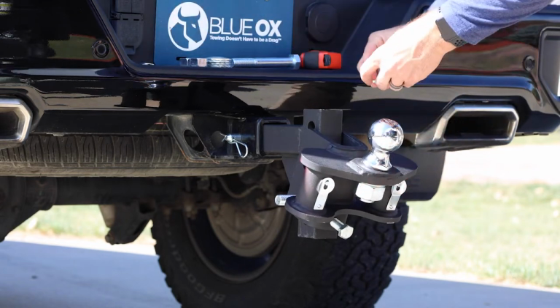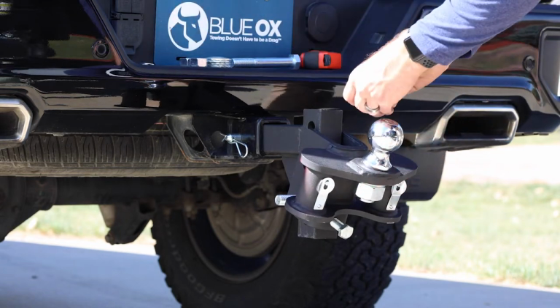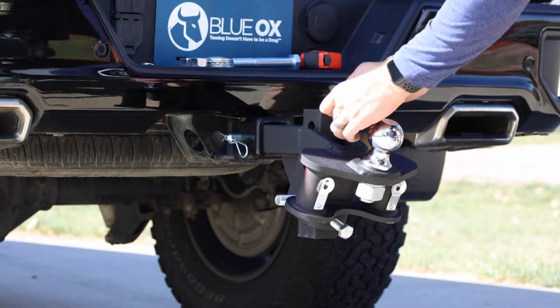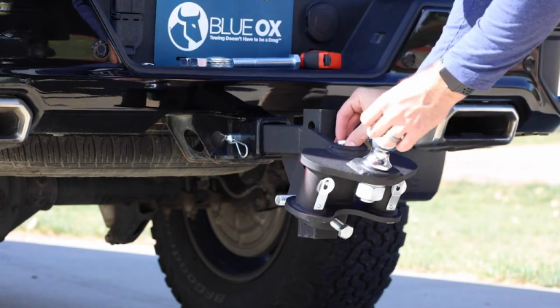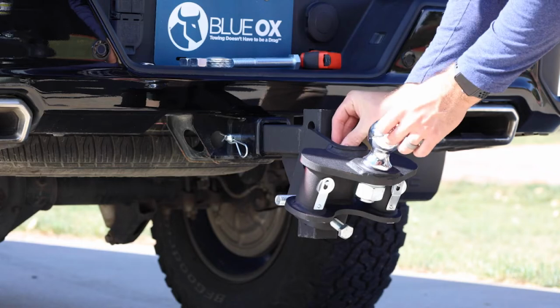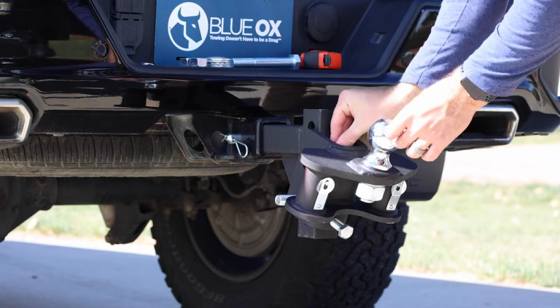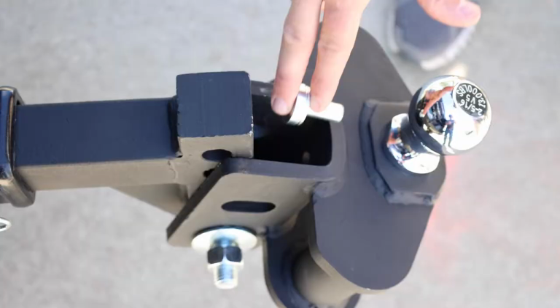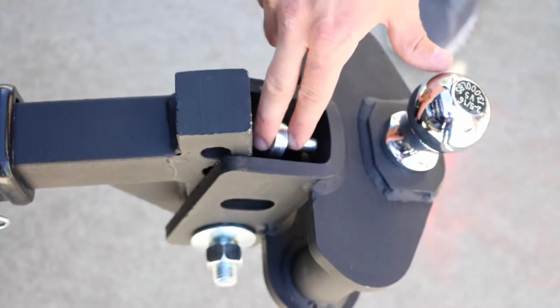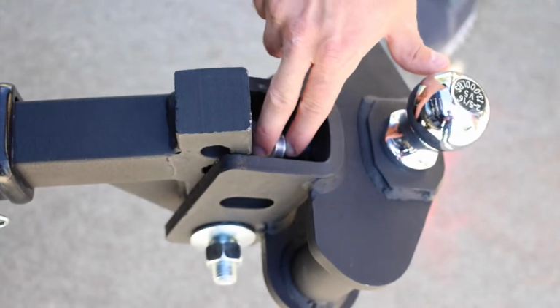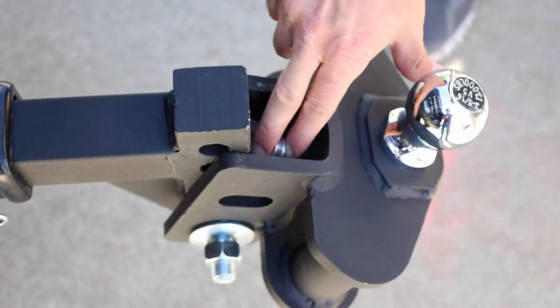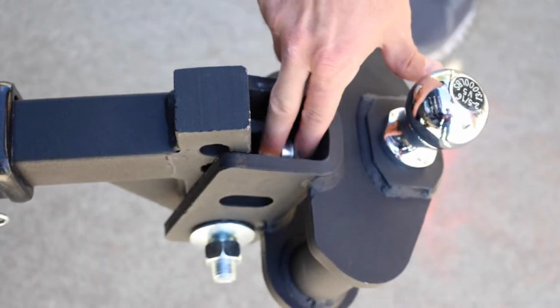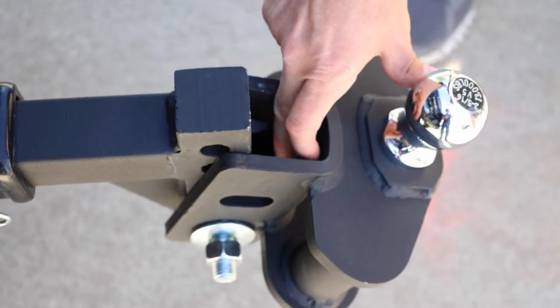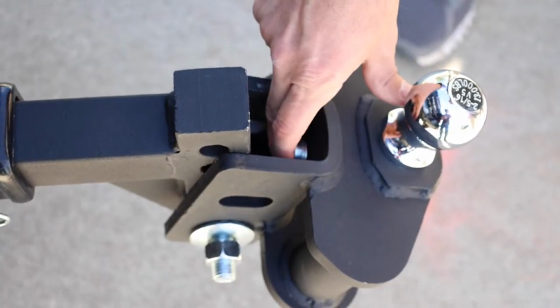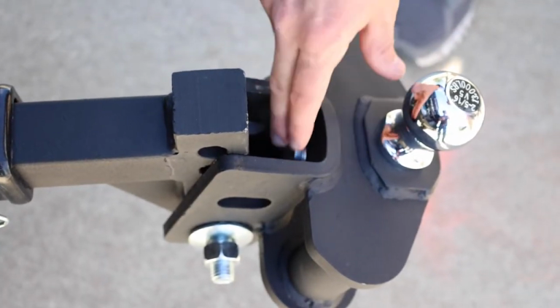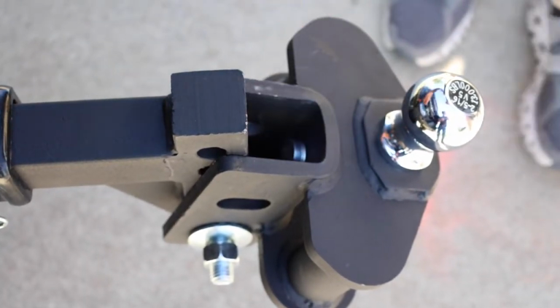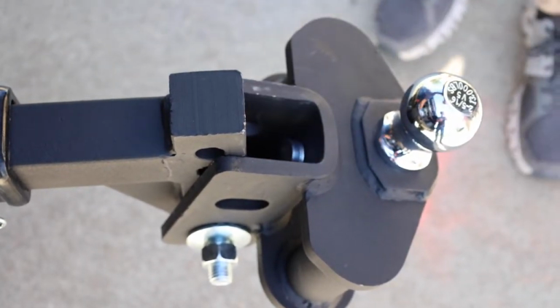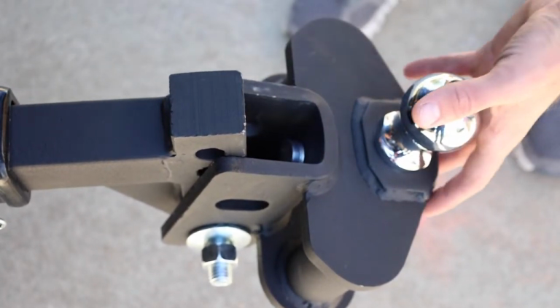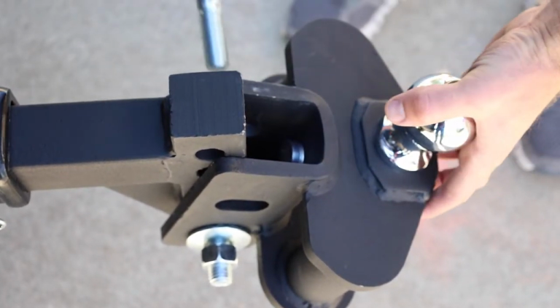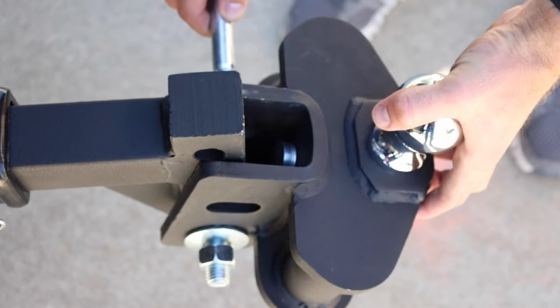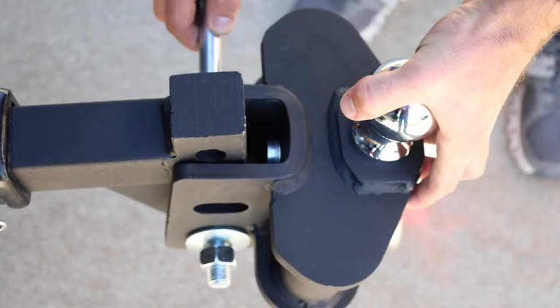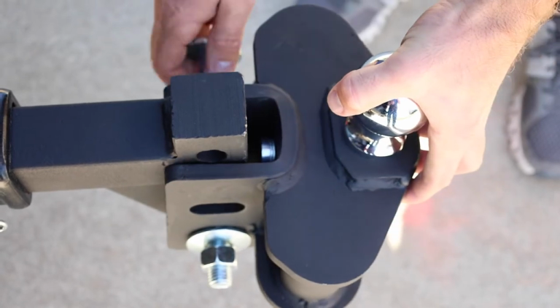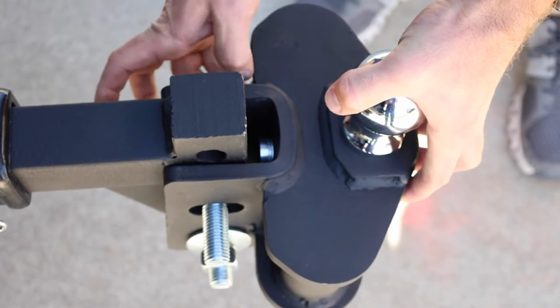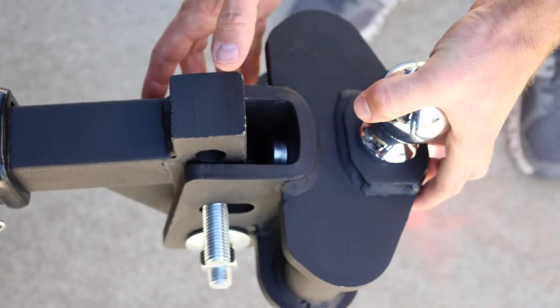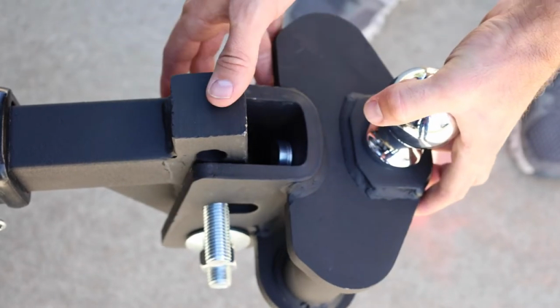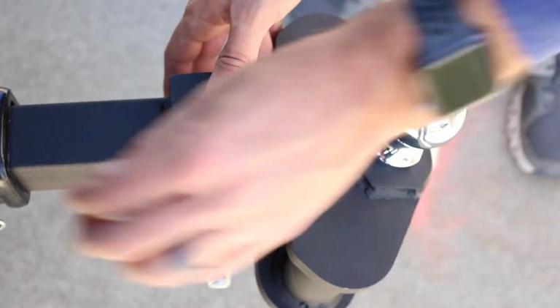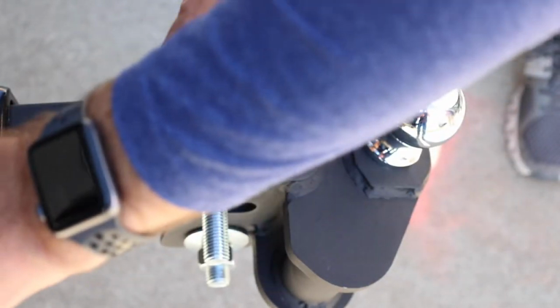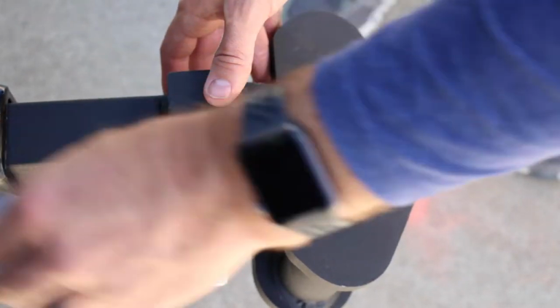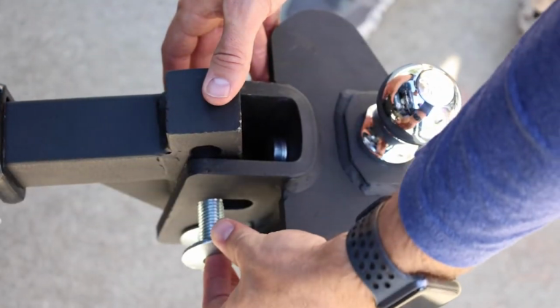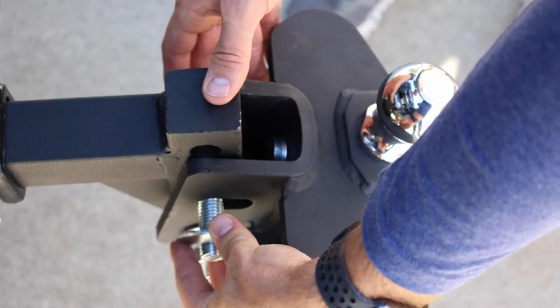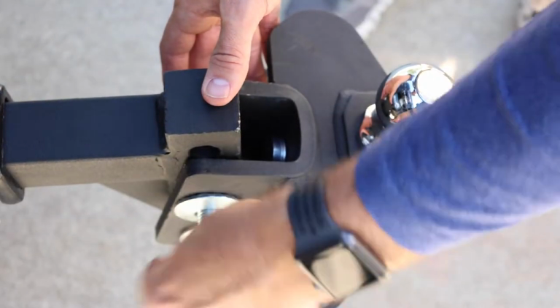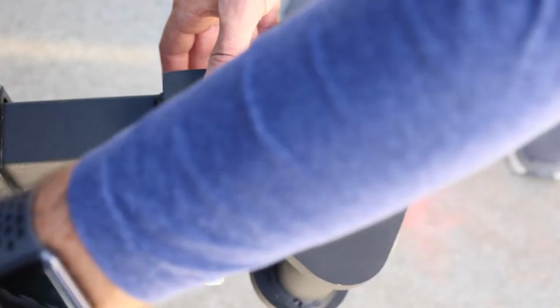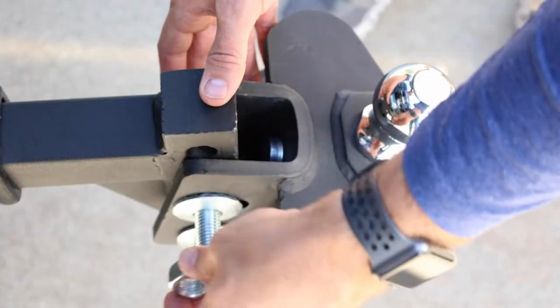Adjust the ball angle by adding and removing the number of washers on the tilt head pin. Start with 5 and adjust as needed. Add more washers when close to the maximum tongue weight and fewer washers when close to the minimum tongue weight.